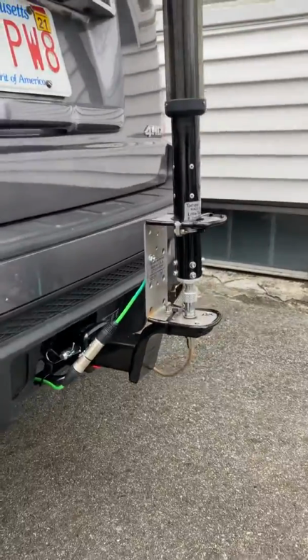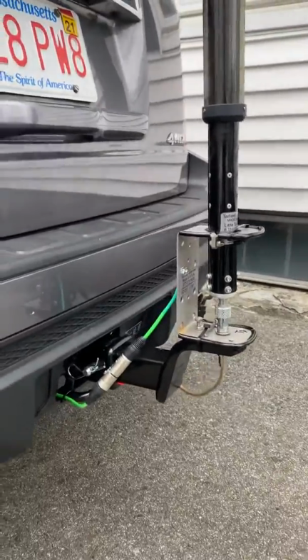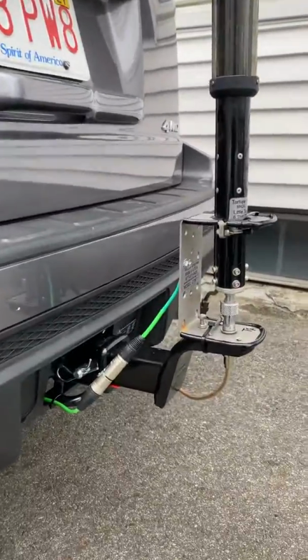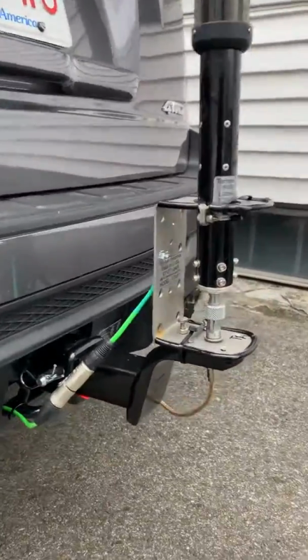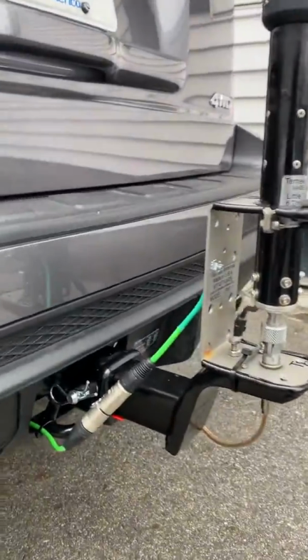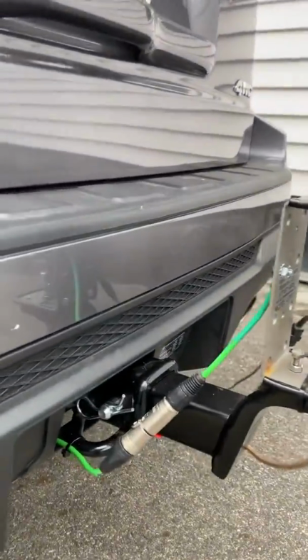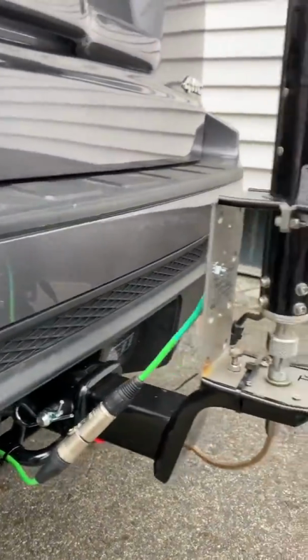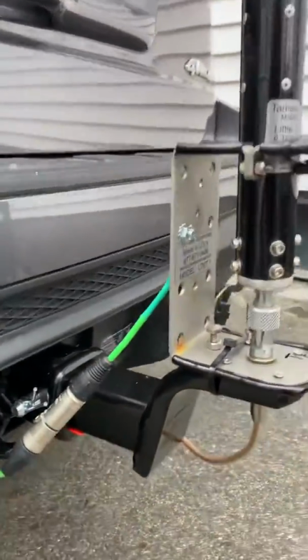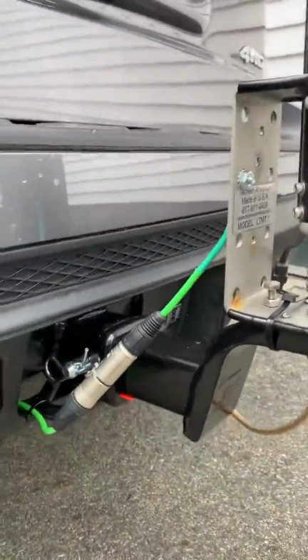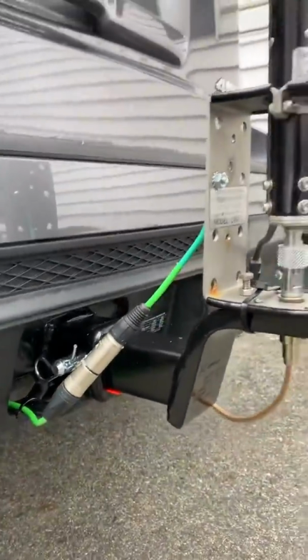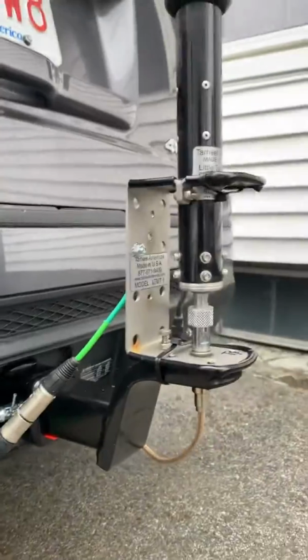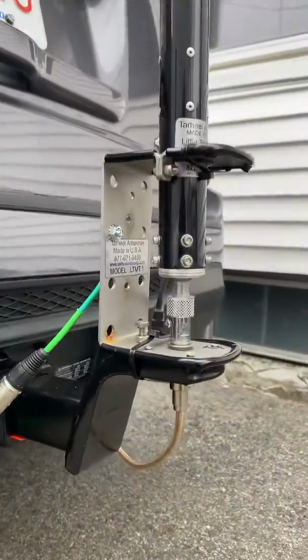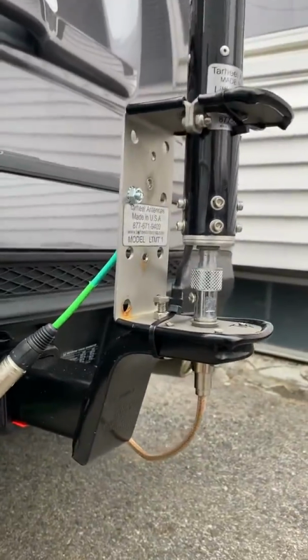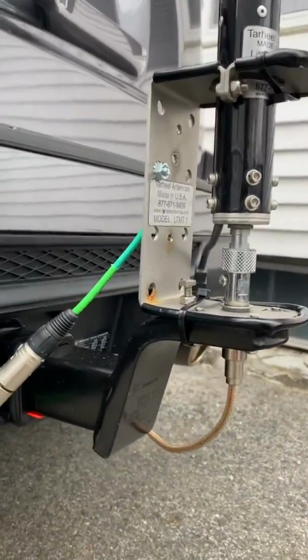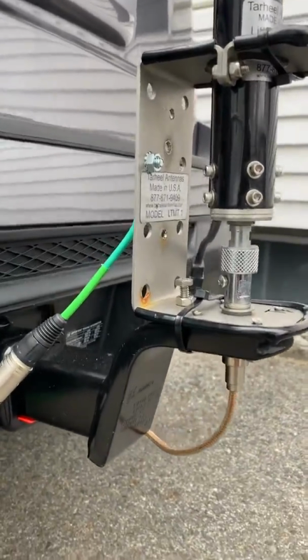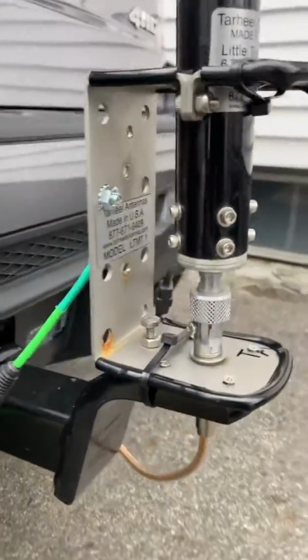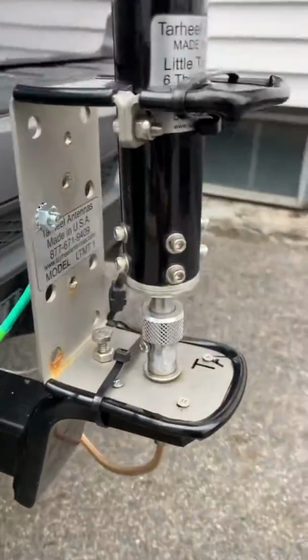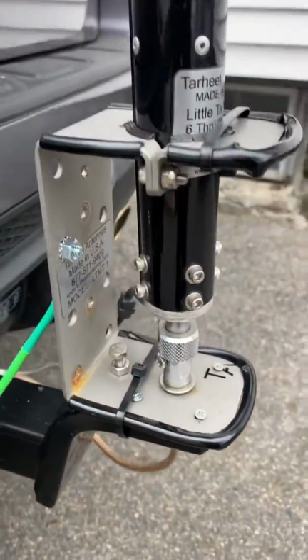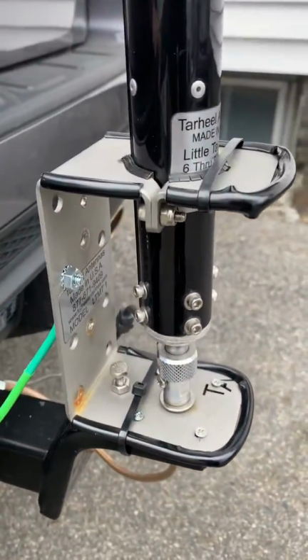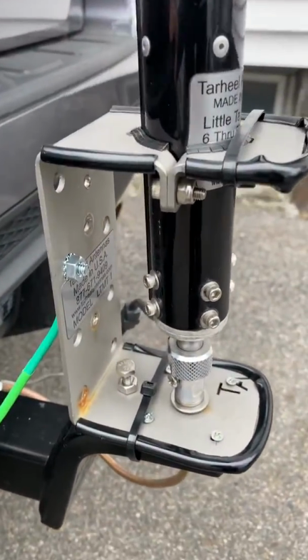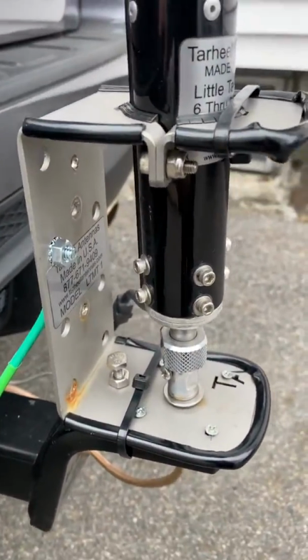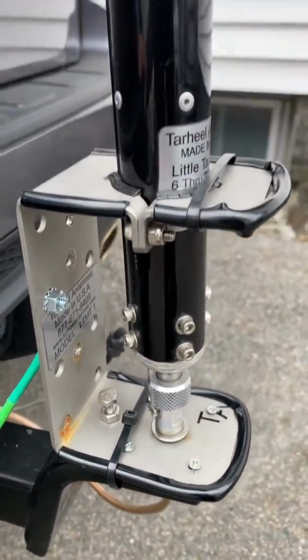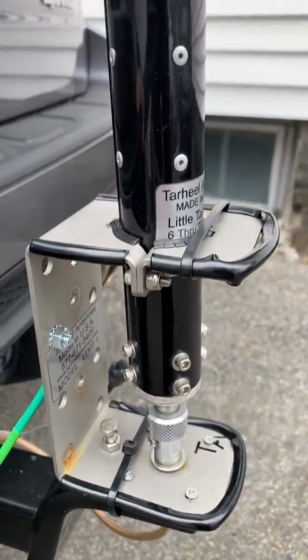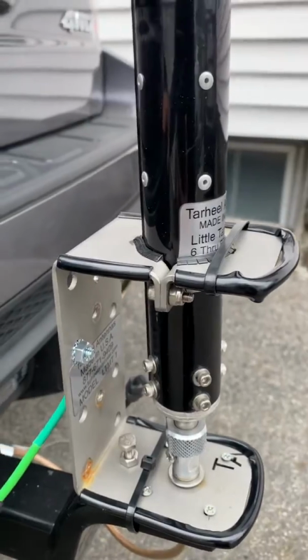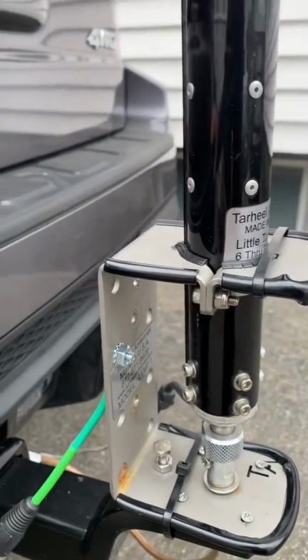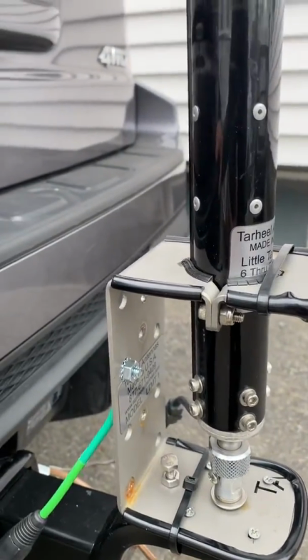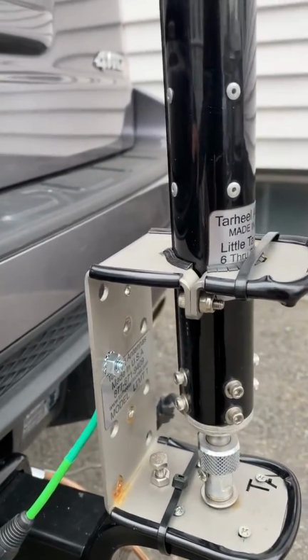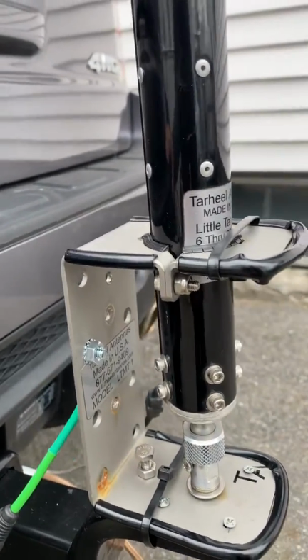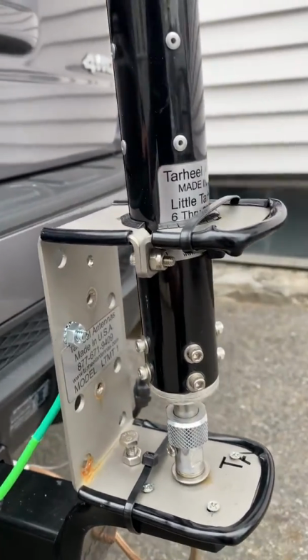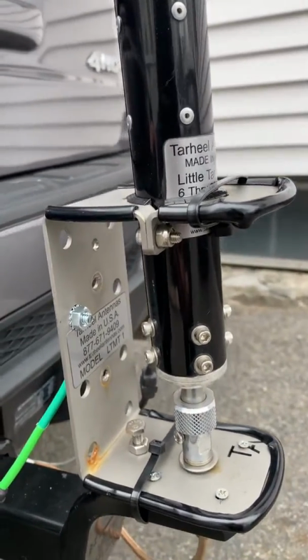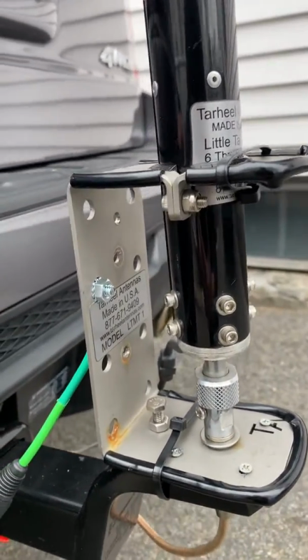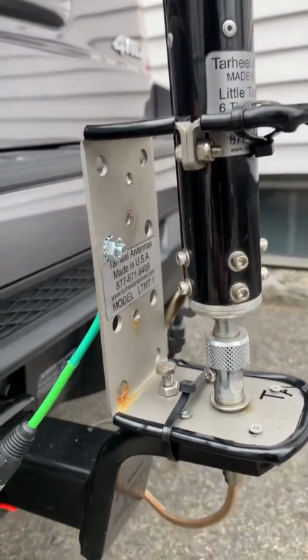I just bought a trailer hitch, drilled it out, and mounted the bracket for the Tar Heel on it, then padded the edges to keep people from getting cut.